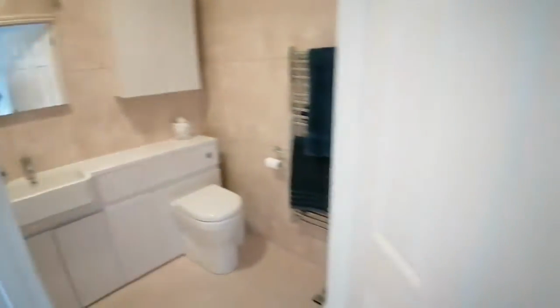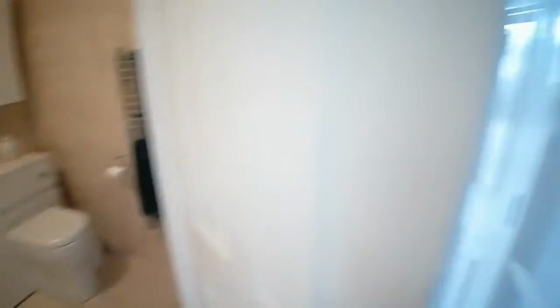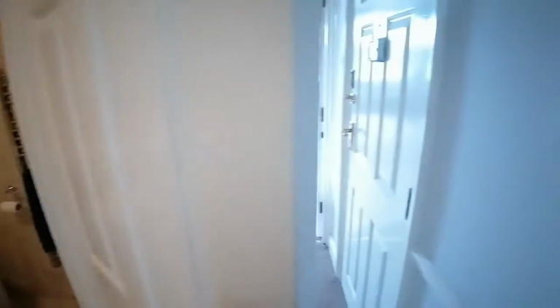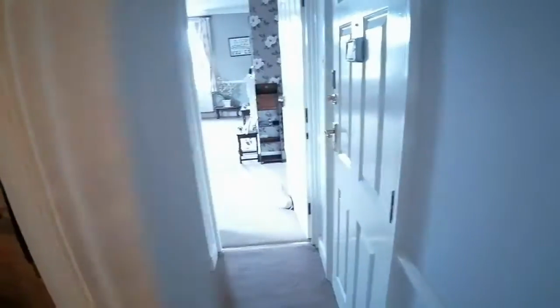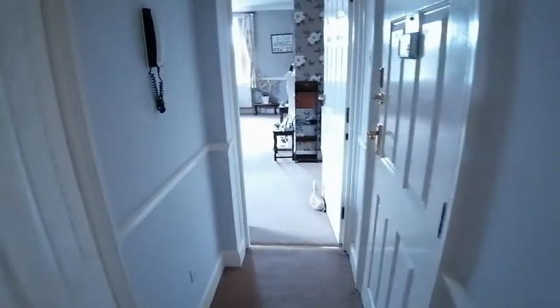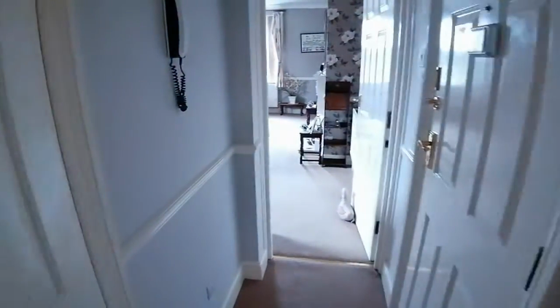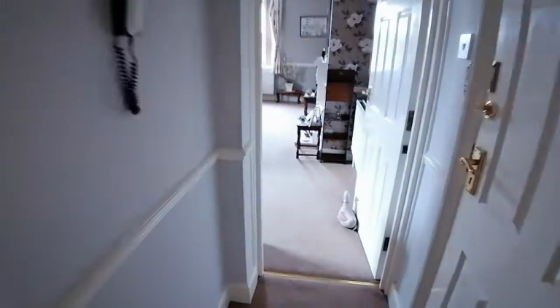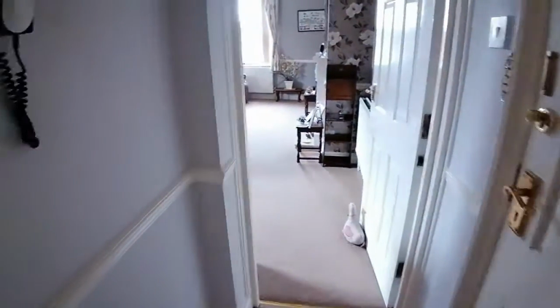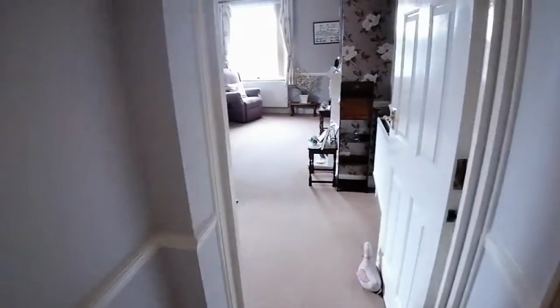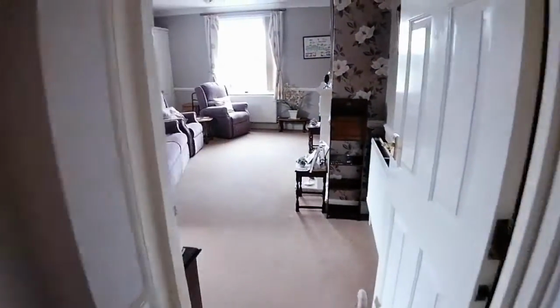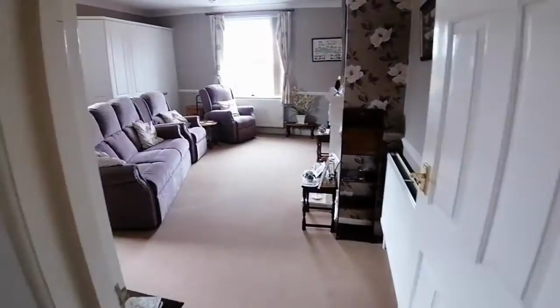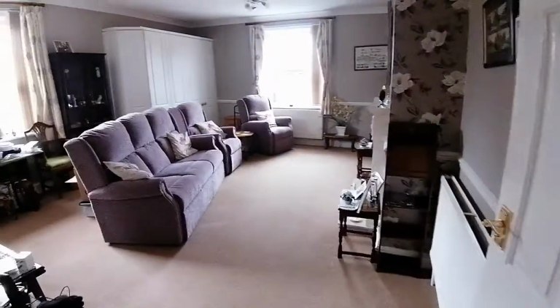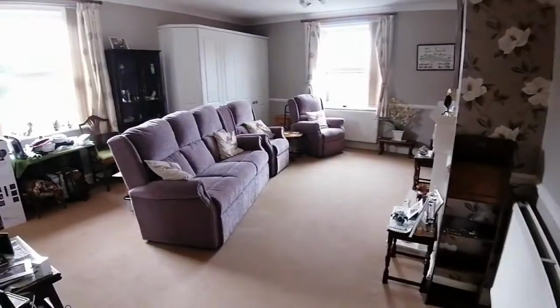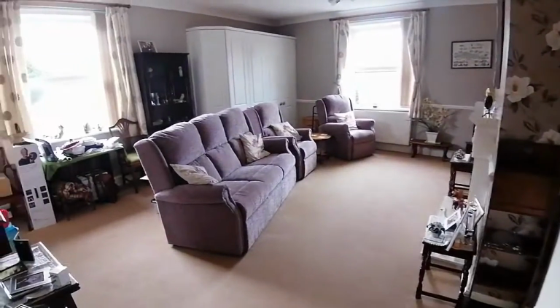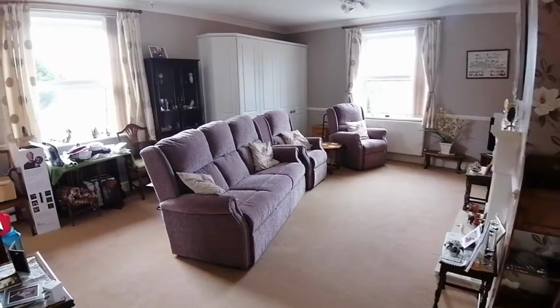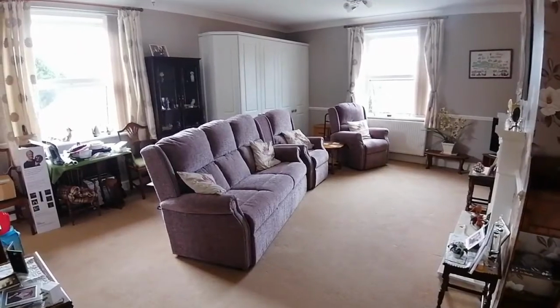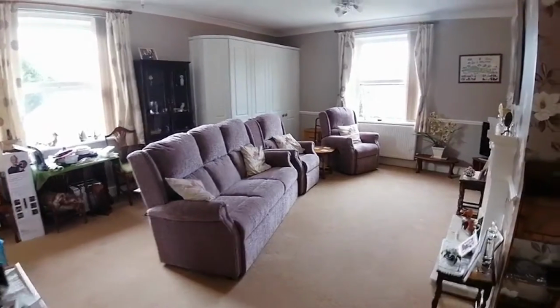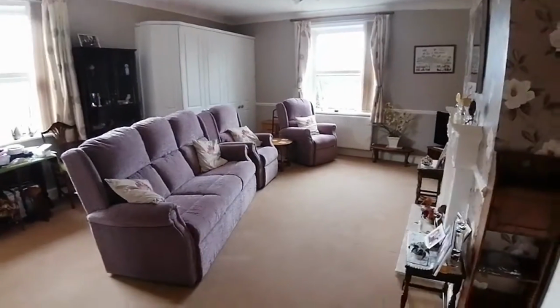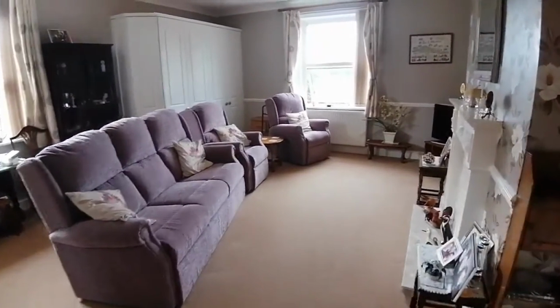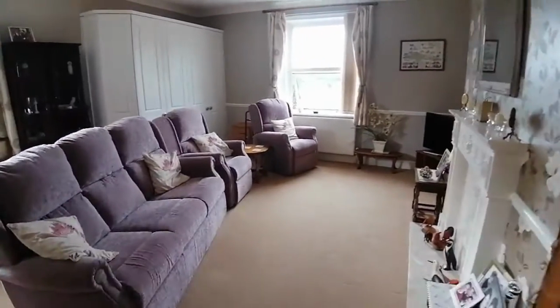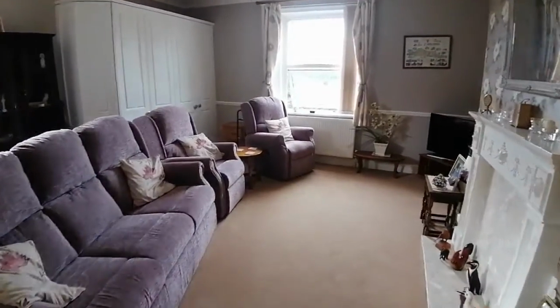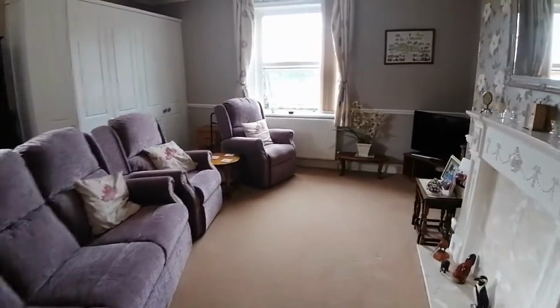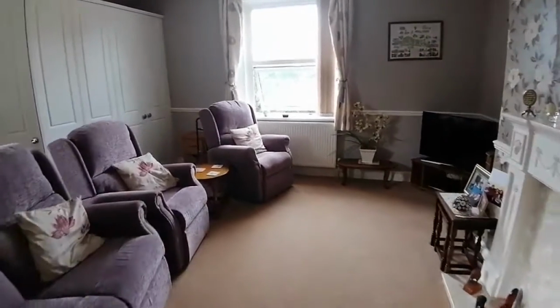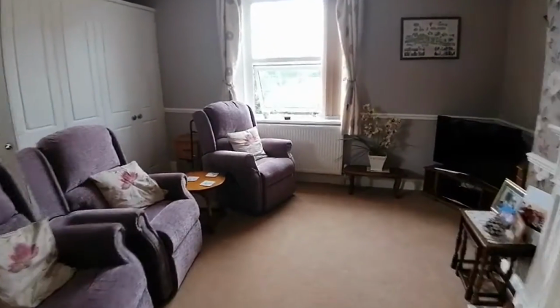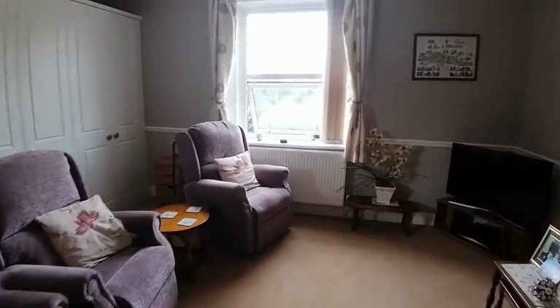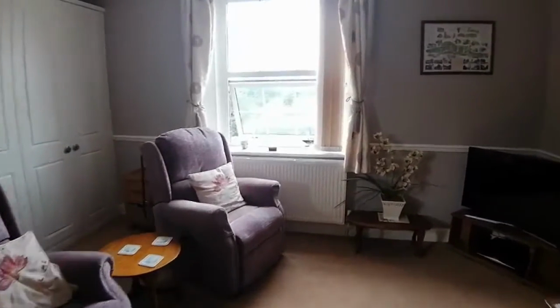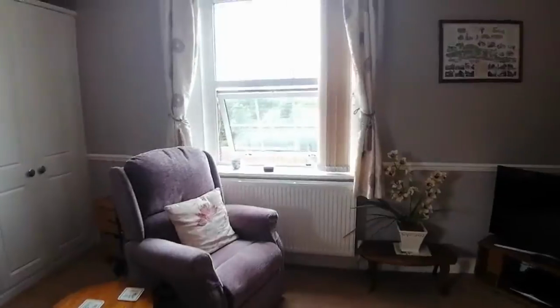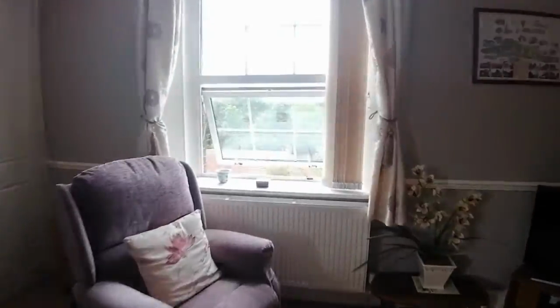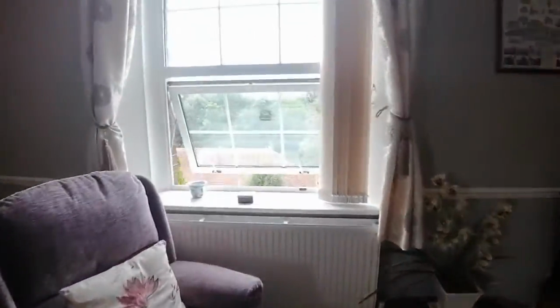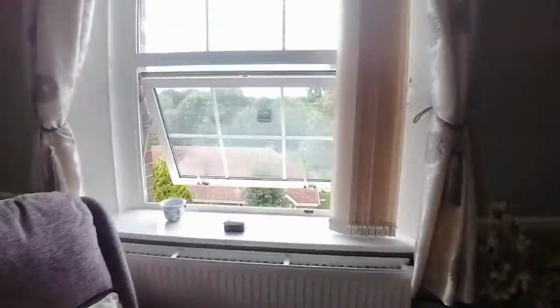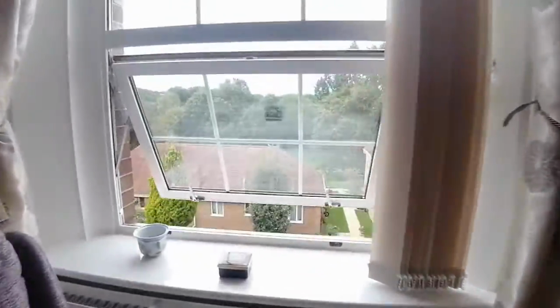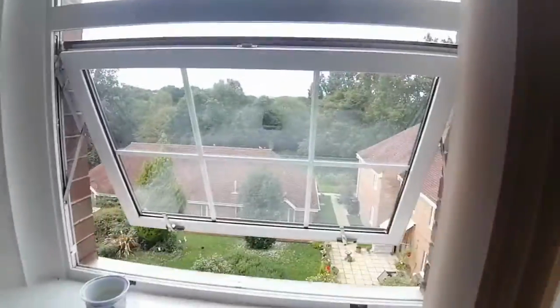As we move back through, we'll show you another shot of that view, and then we've got some fantastic shots of the communal gardens and the communal spaces here. If you'd like to view, please do give us a call on 01825 762132.